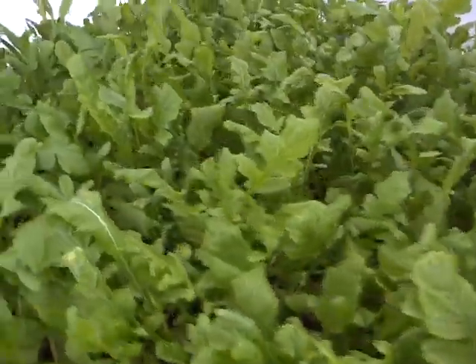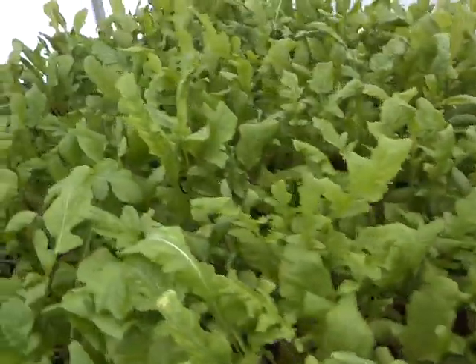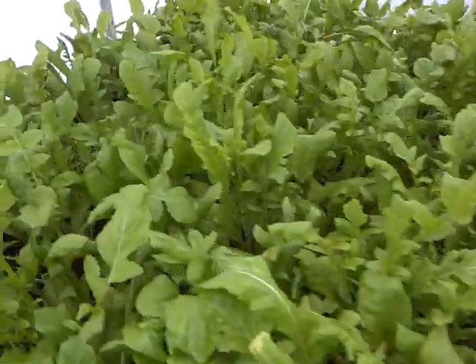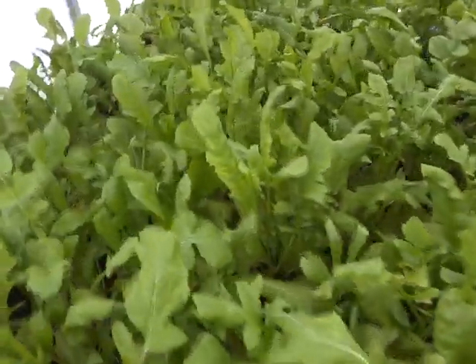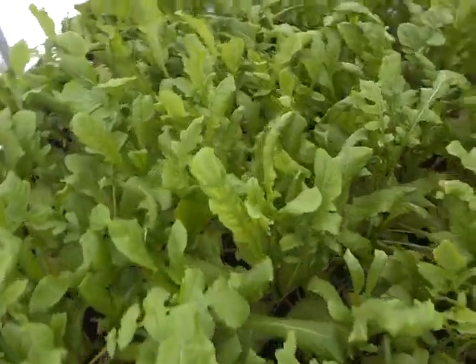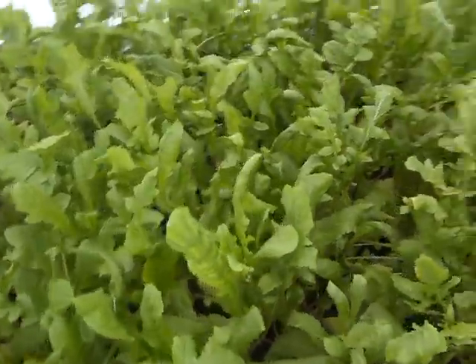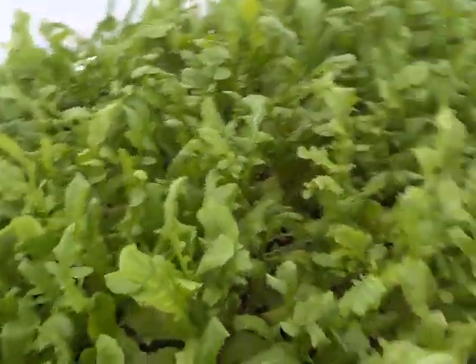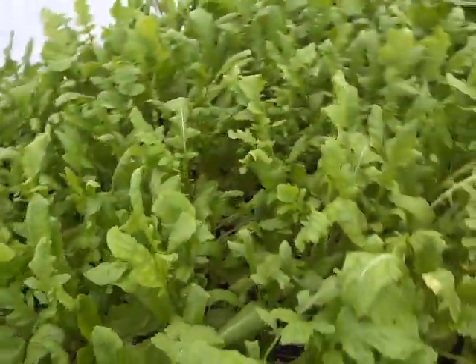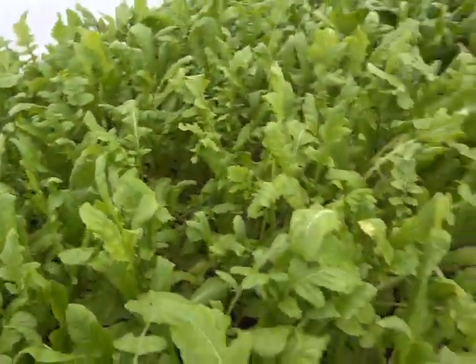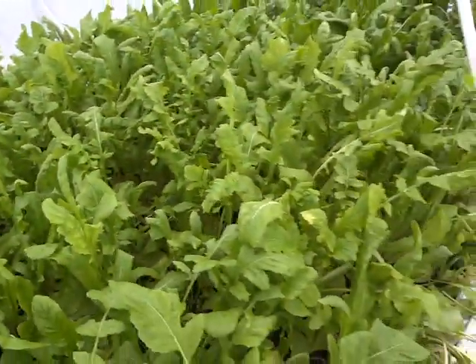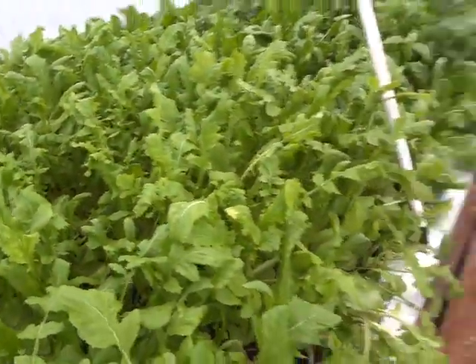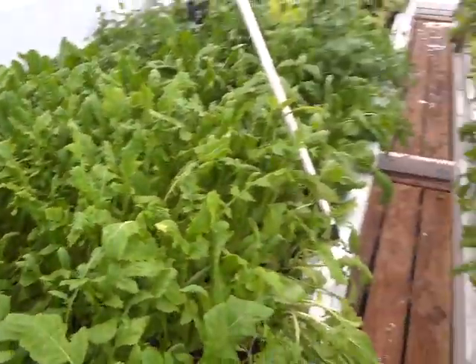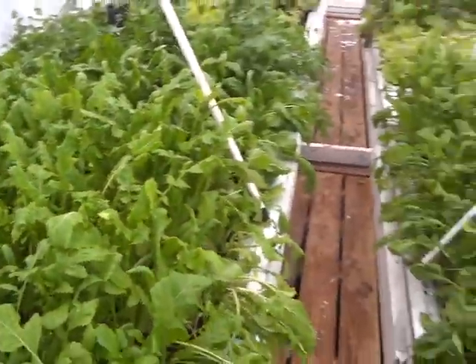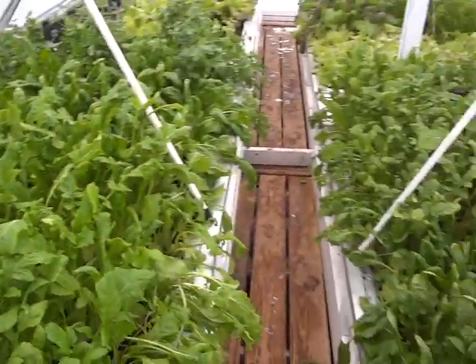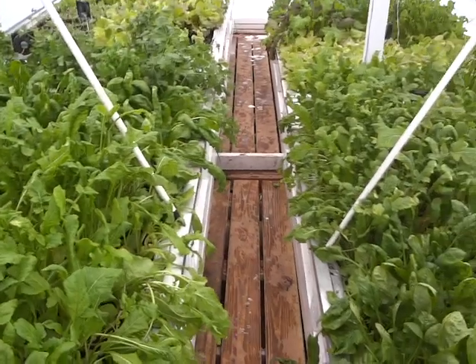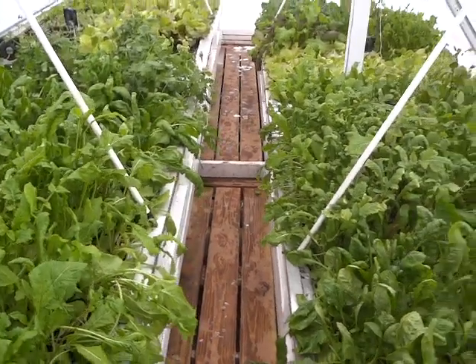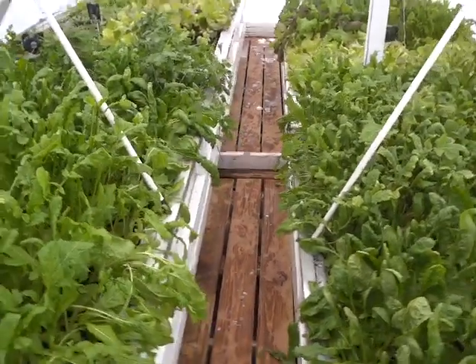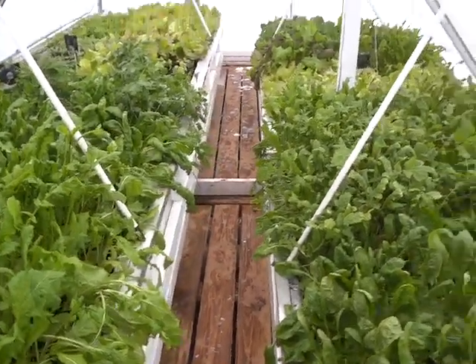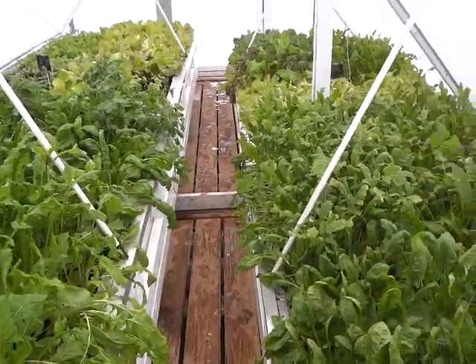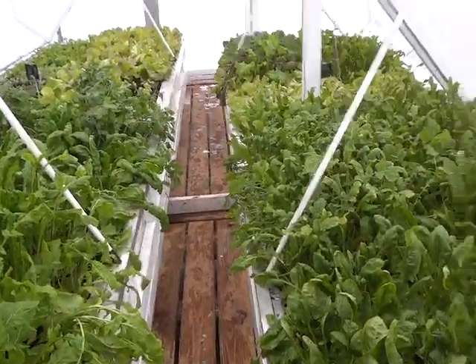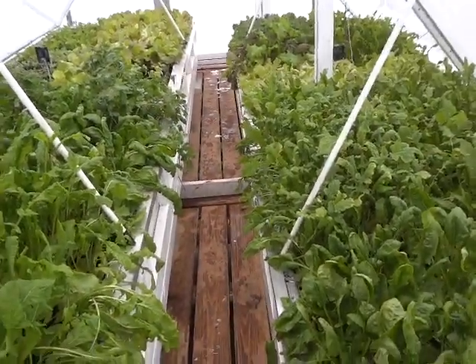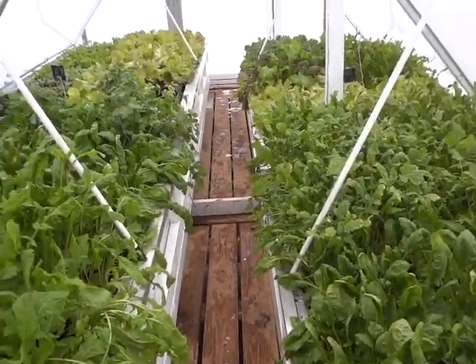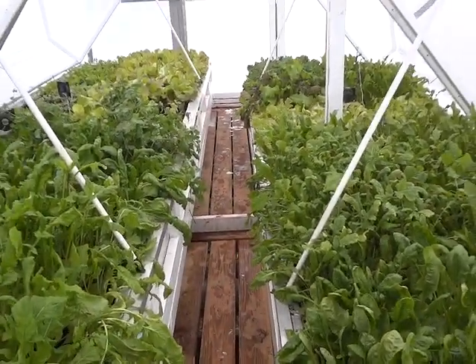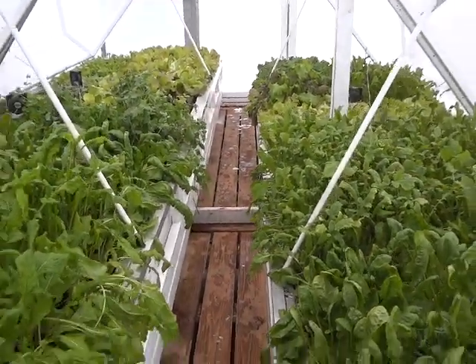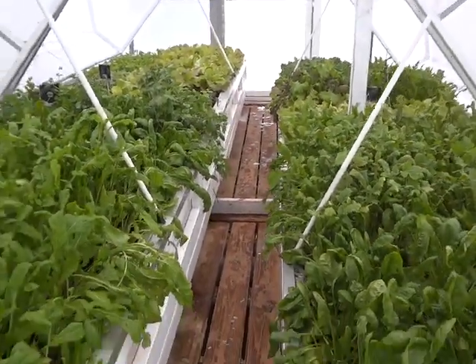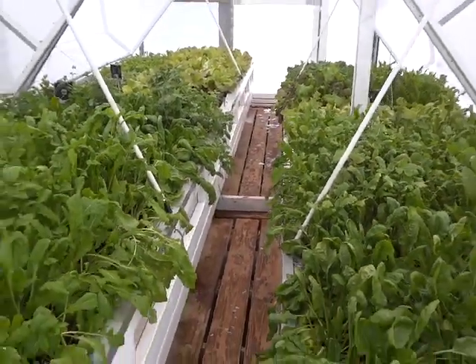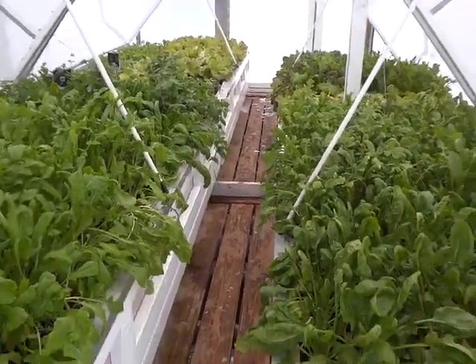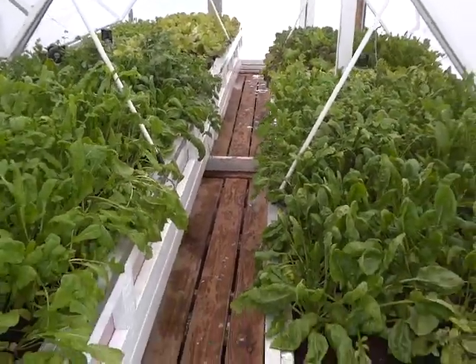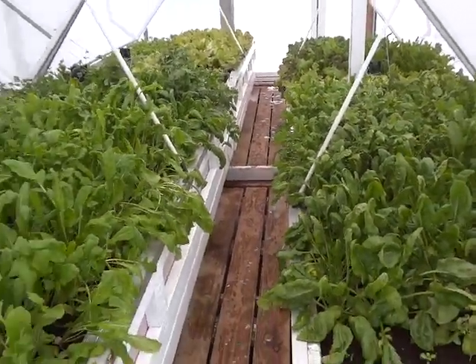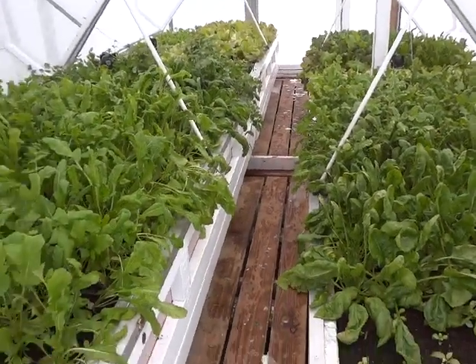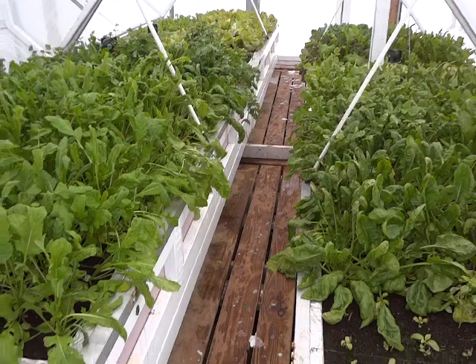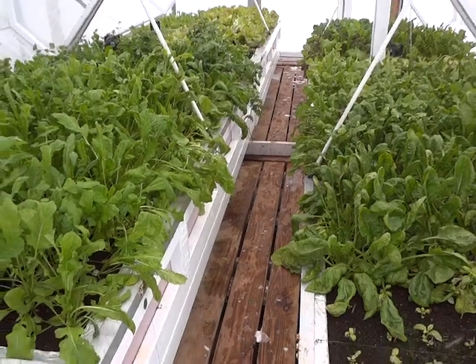The temperature outside is 23 degrees. This is December 23rd. And anybody that wants to can grow a garden in the wintertime.